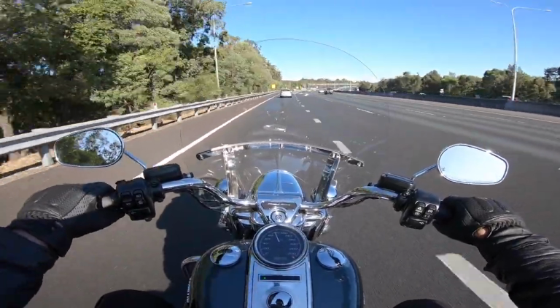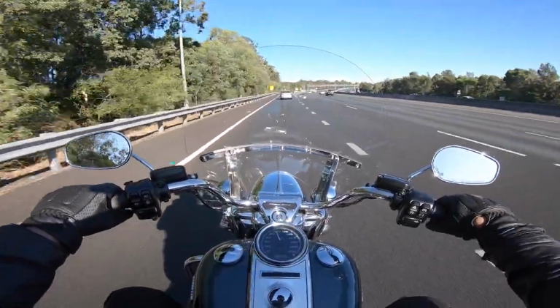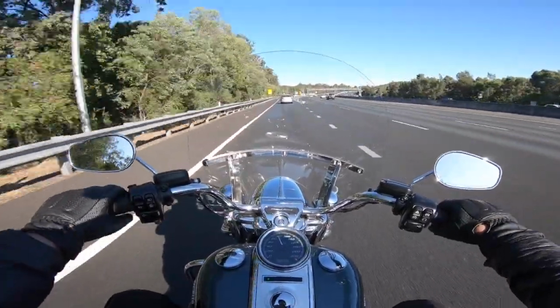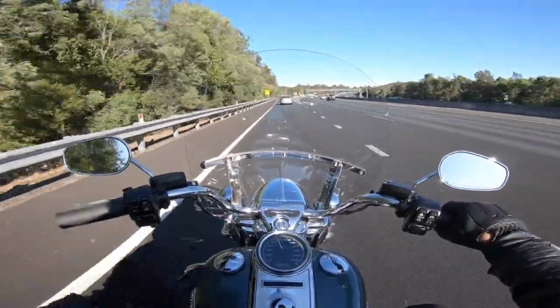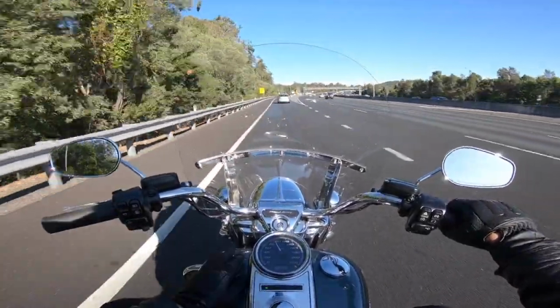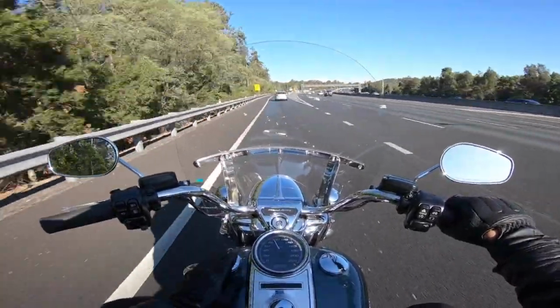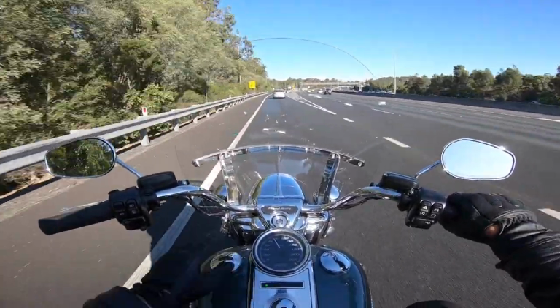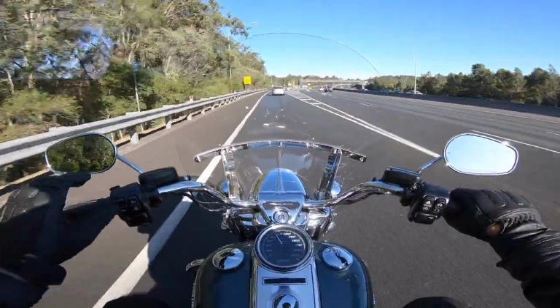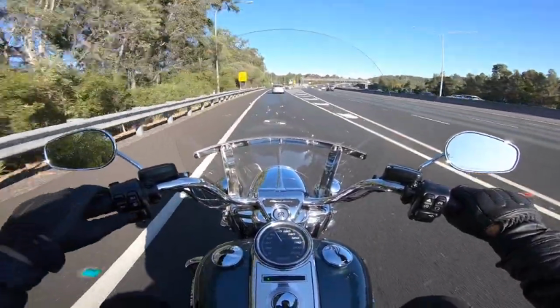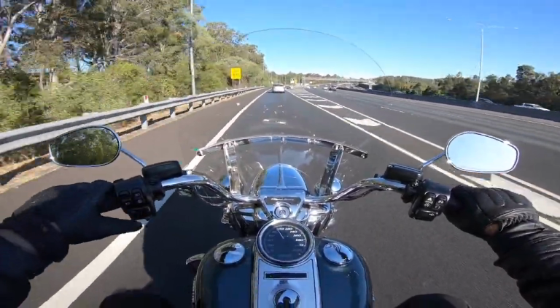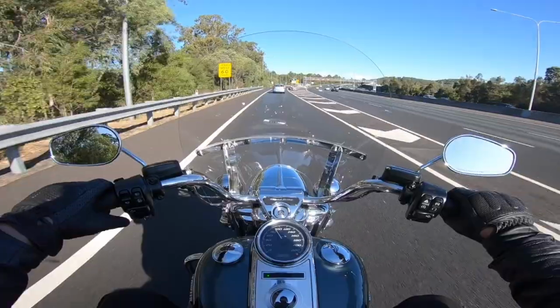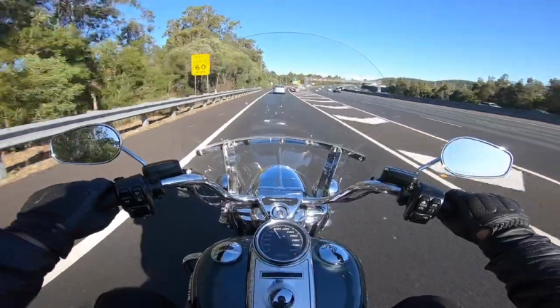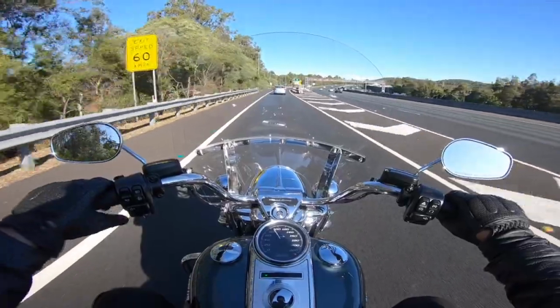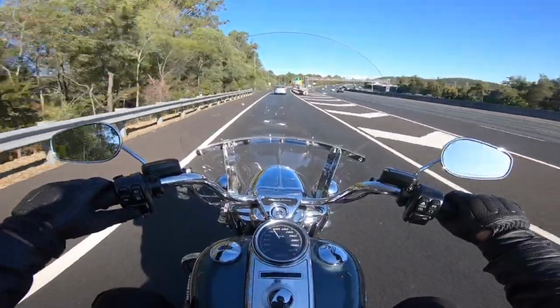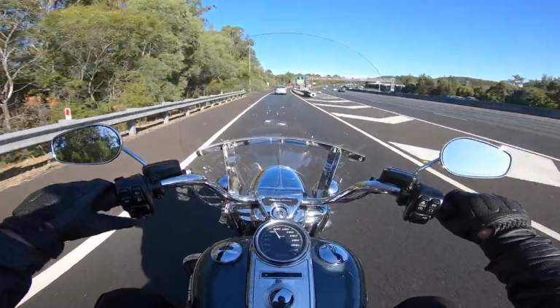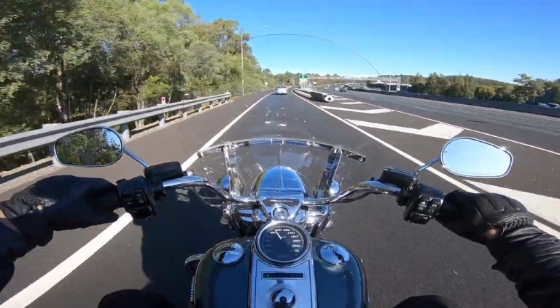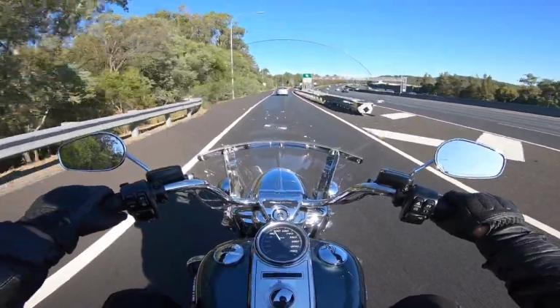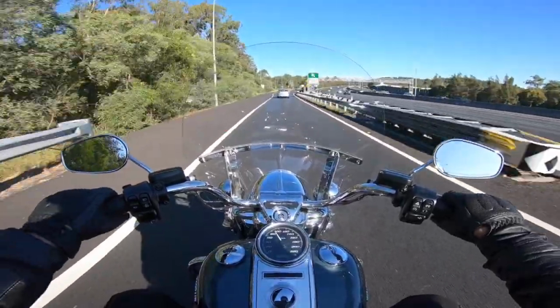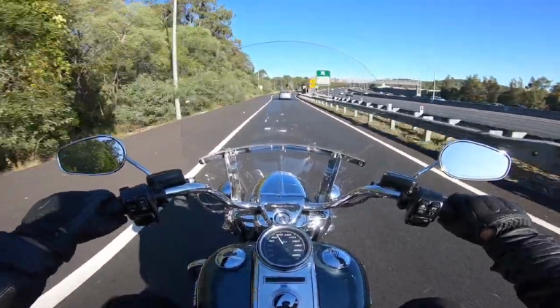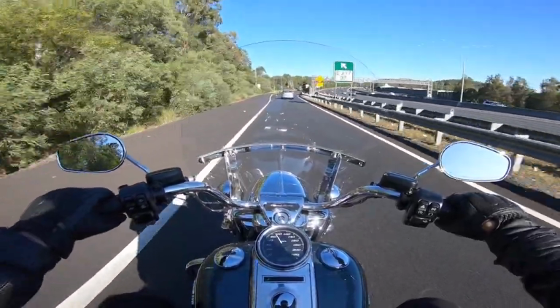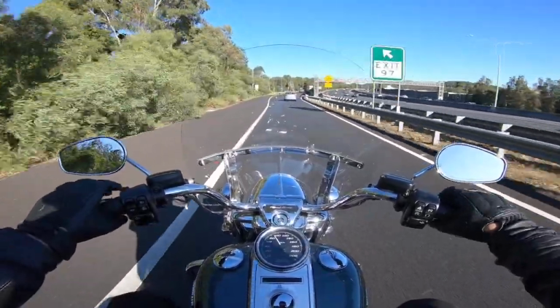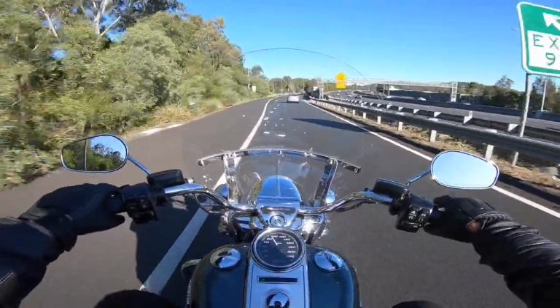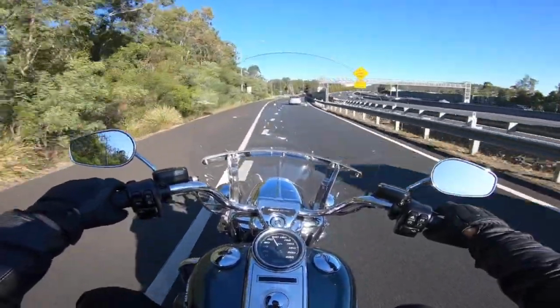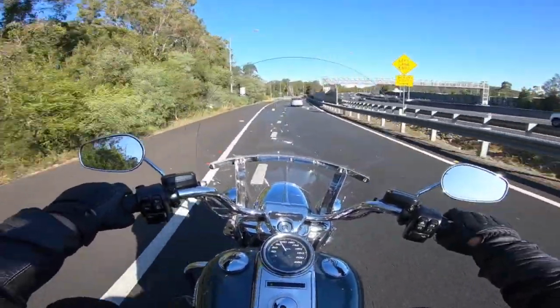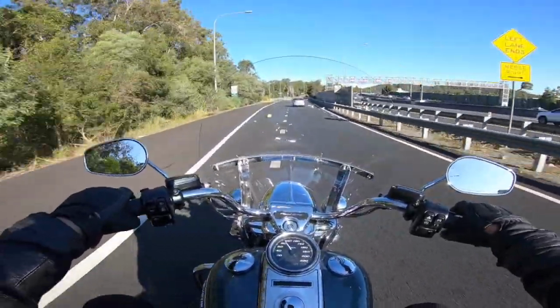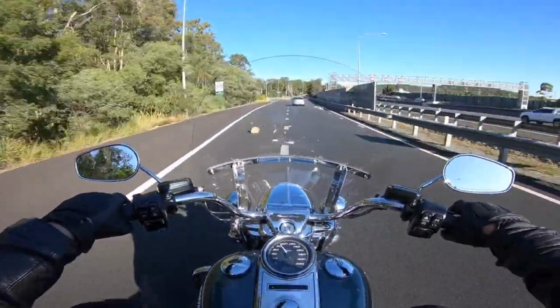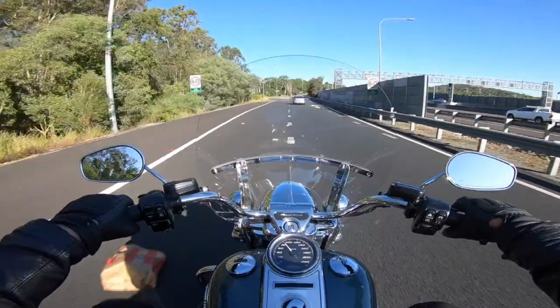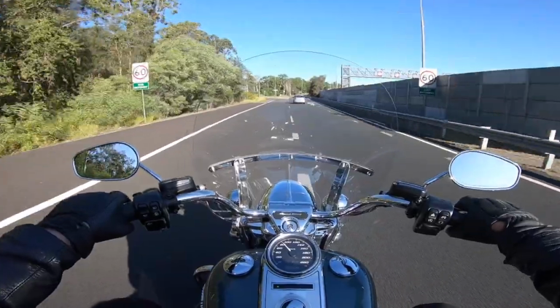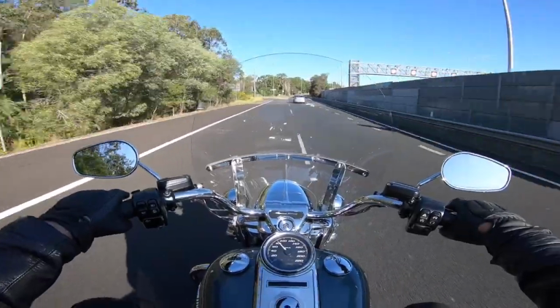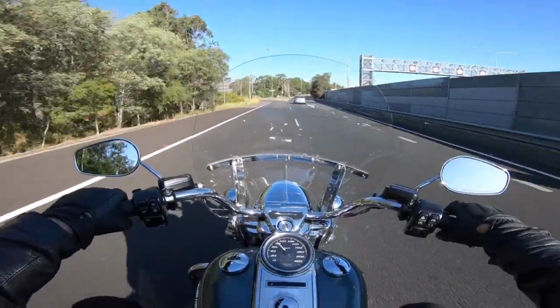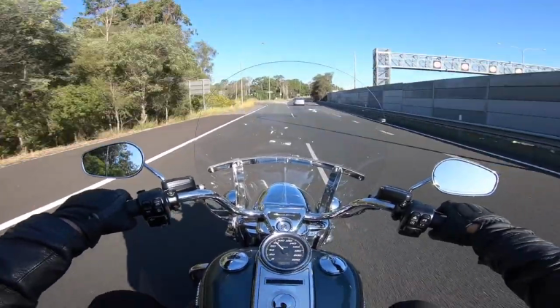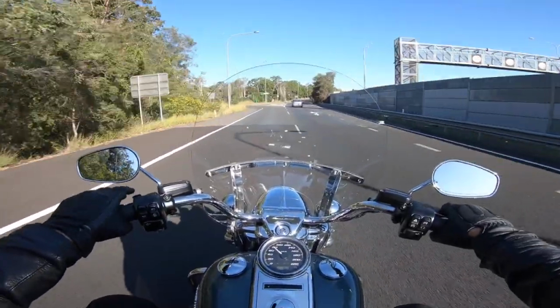The range on the bike from the tank is also very good — when I filled it up yesterday it was showing 414 kilometres.